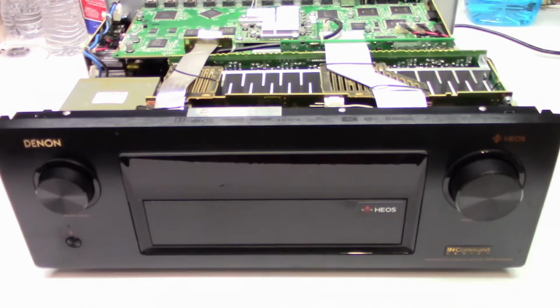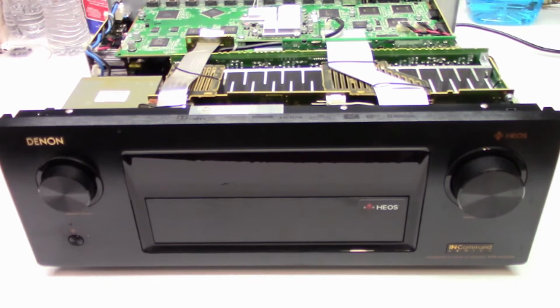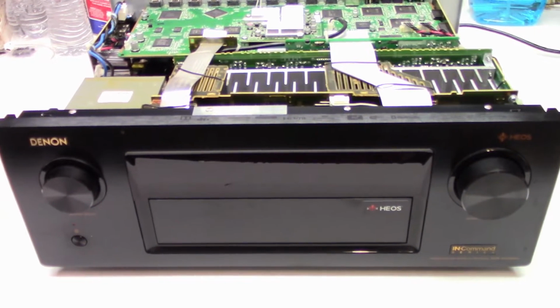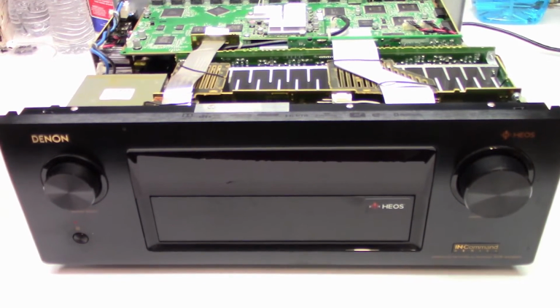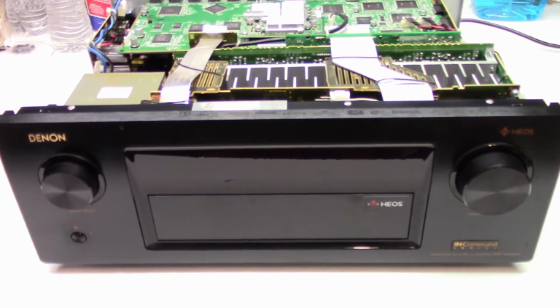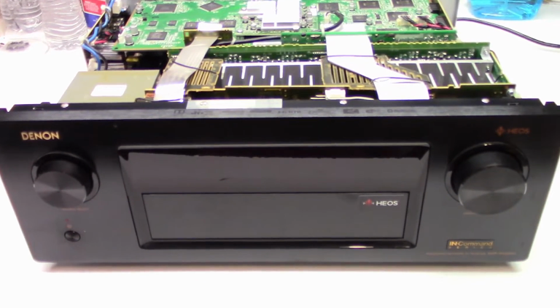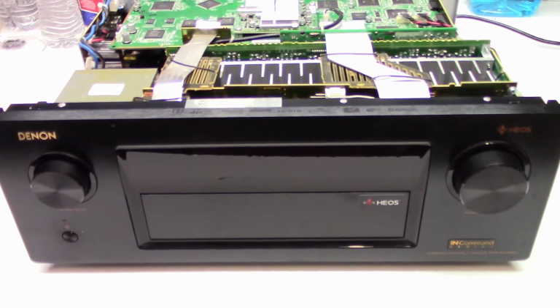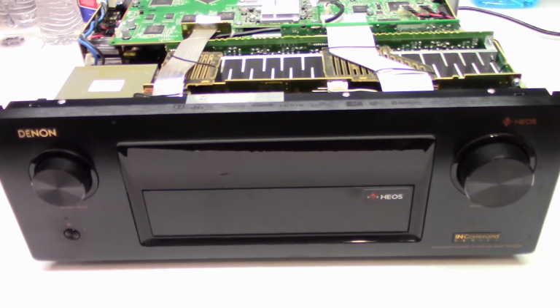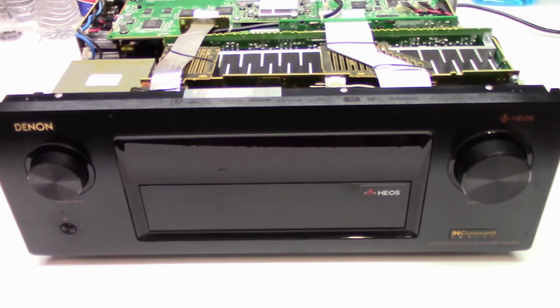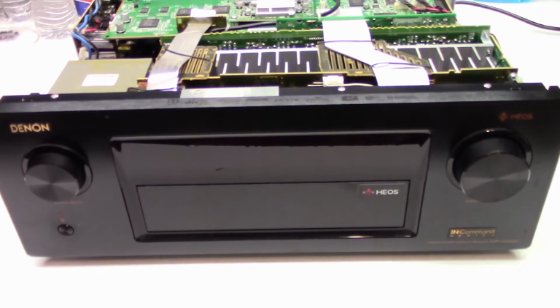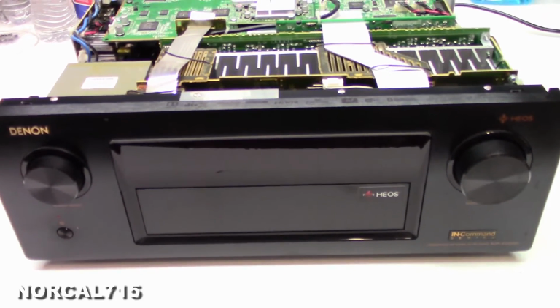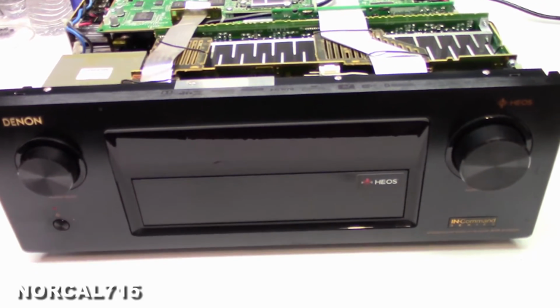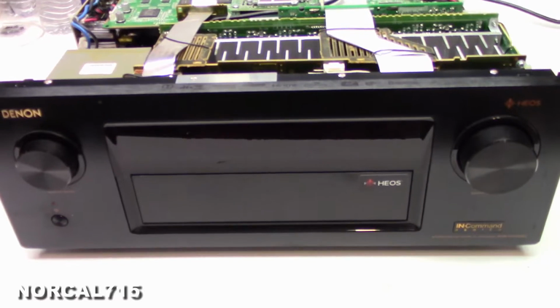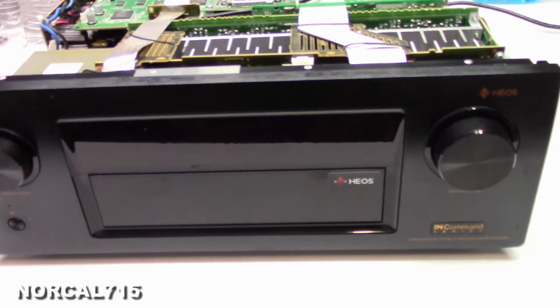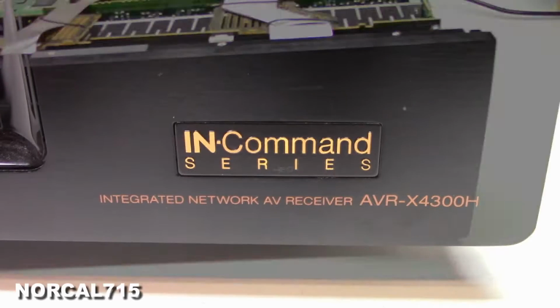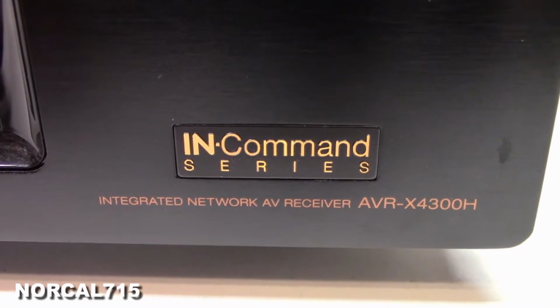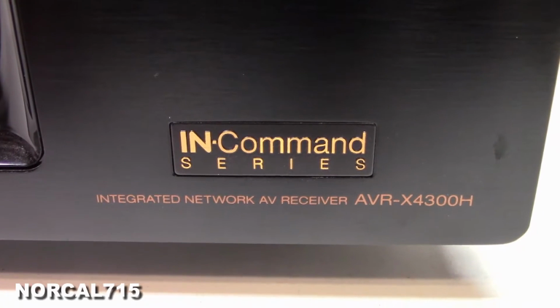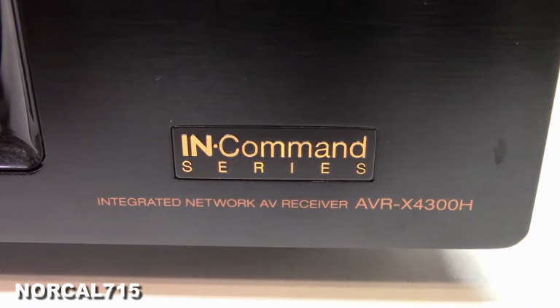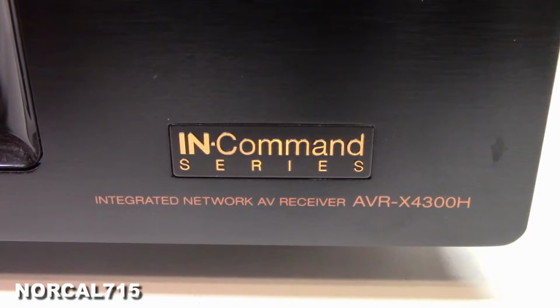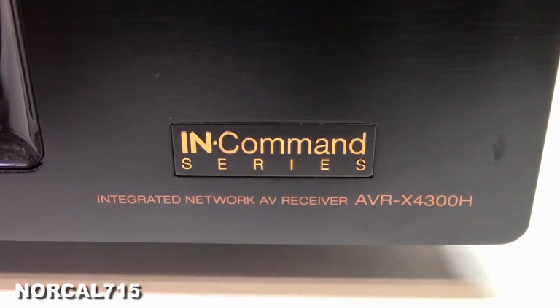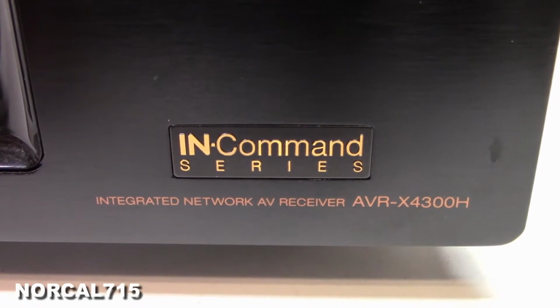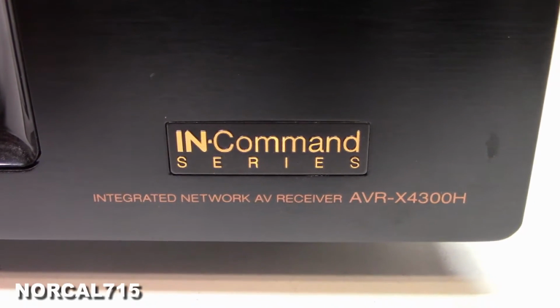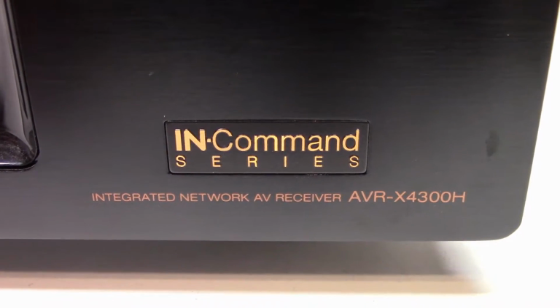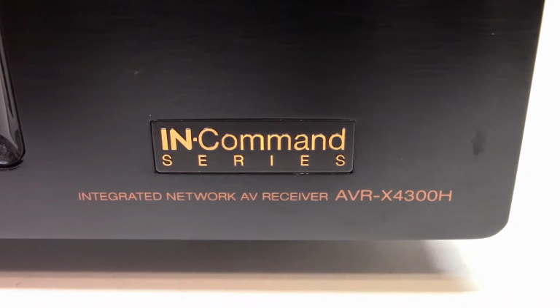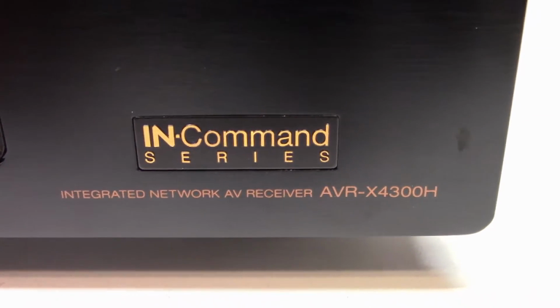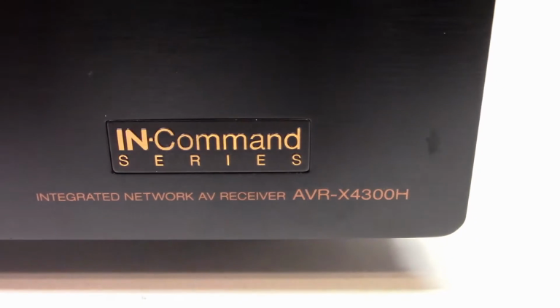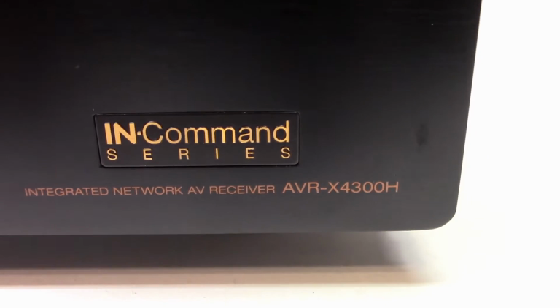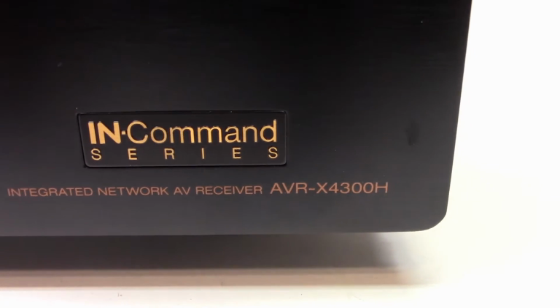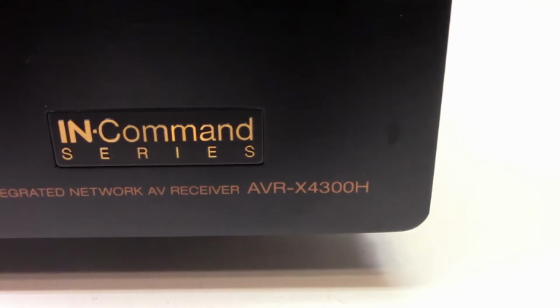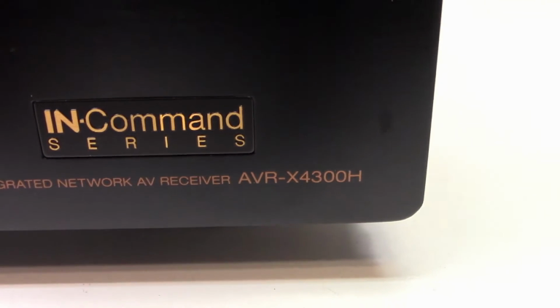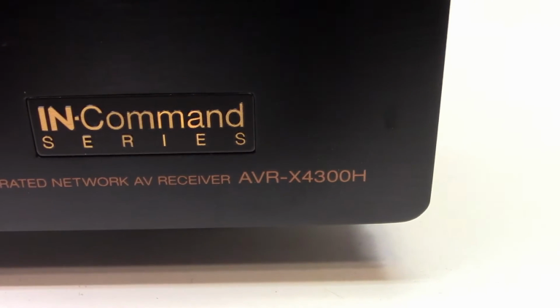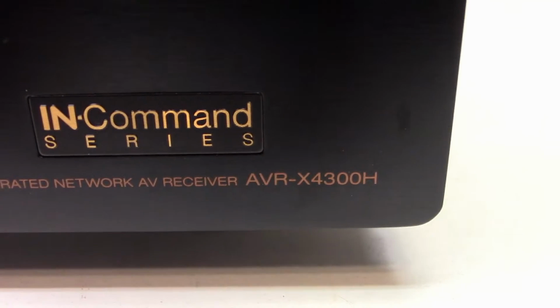So I didn't bring you along at first, but now I want to show you a couple of things on this Denon InCommand Series Integrated Network AVR-X4300.